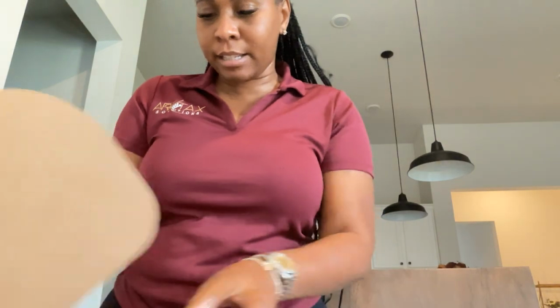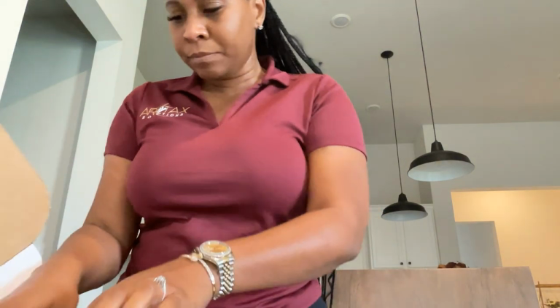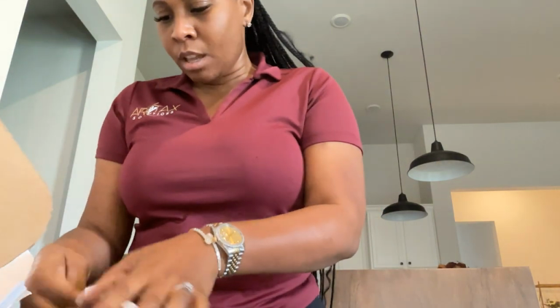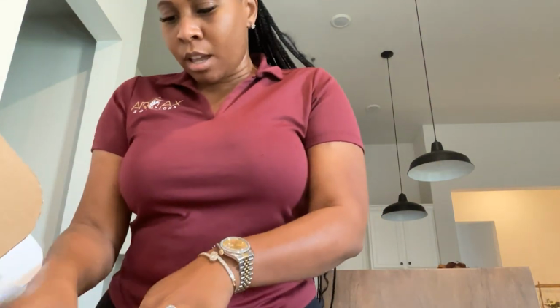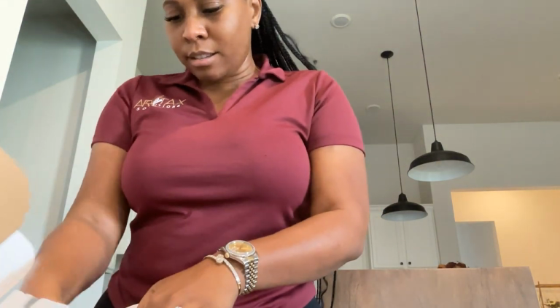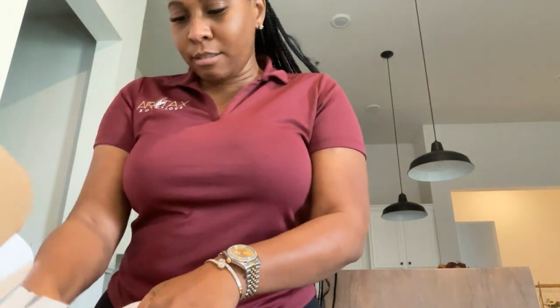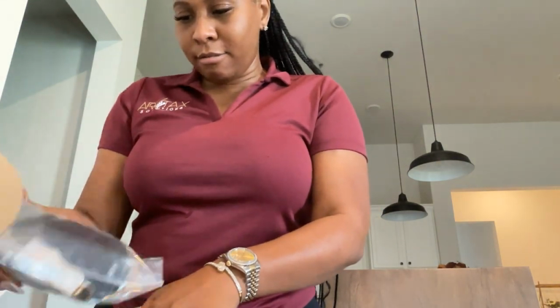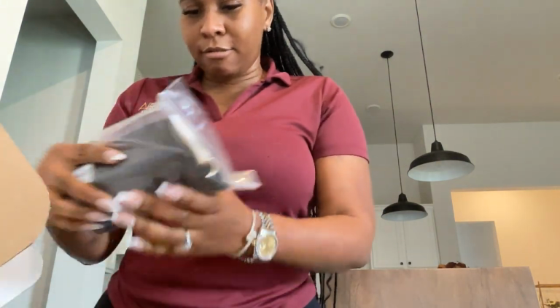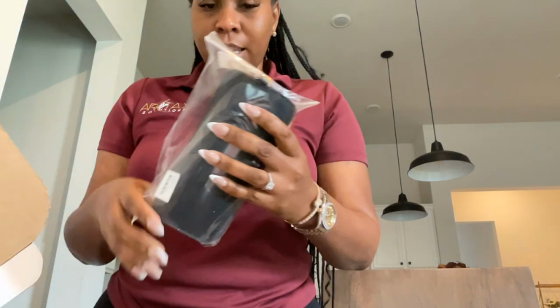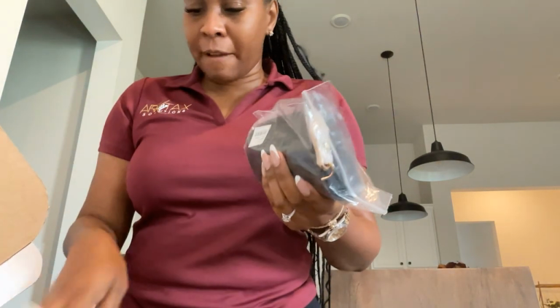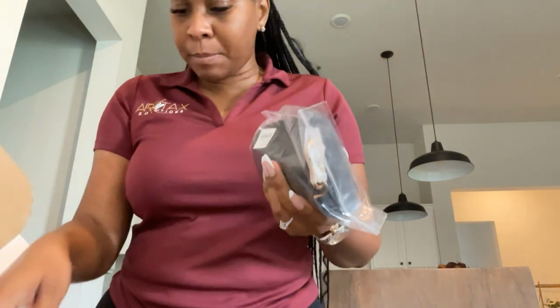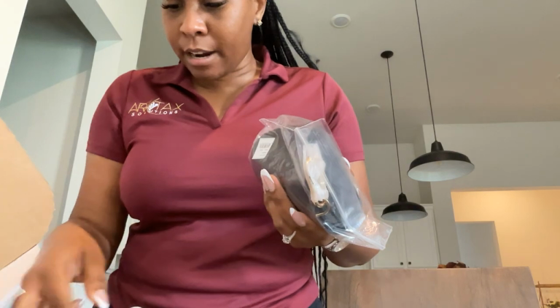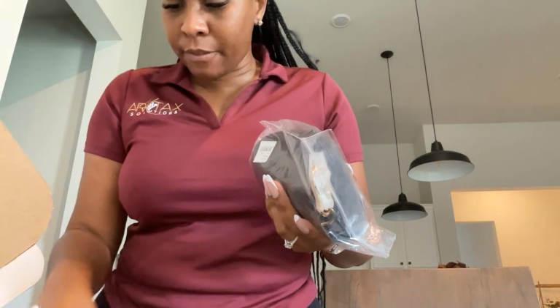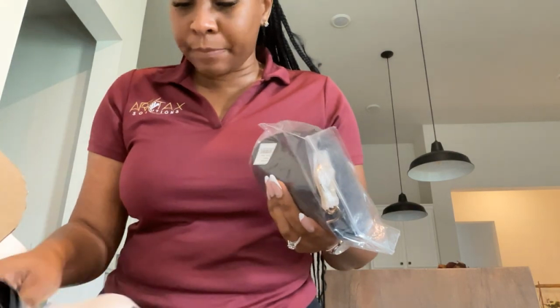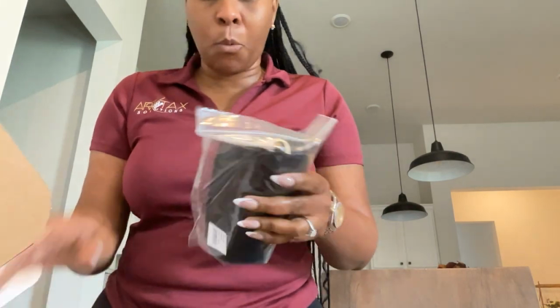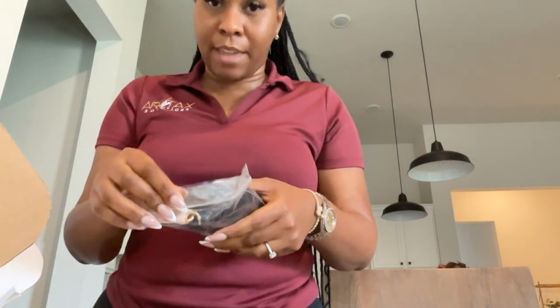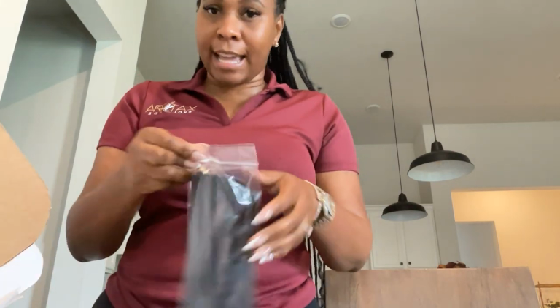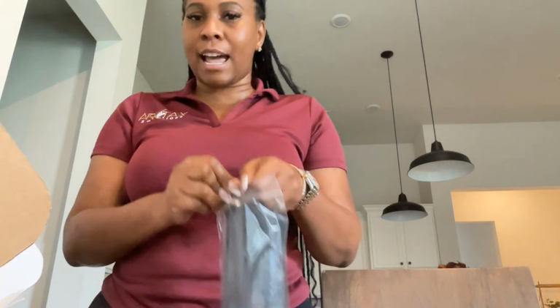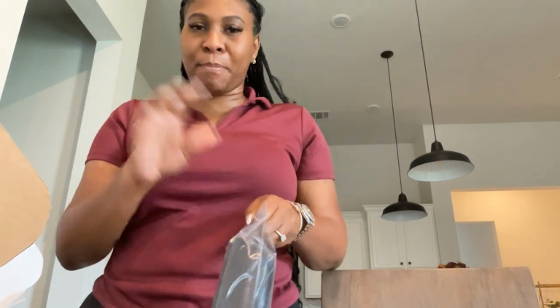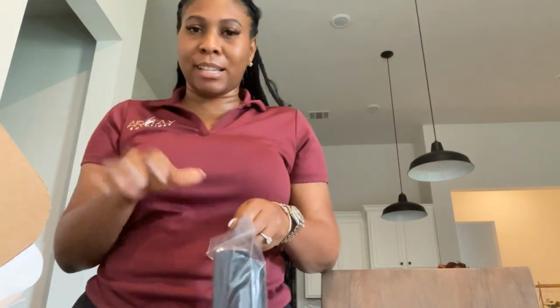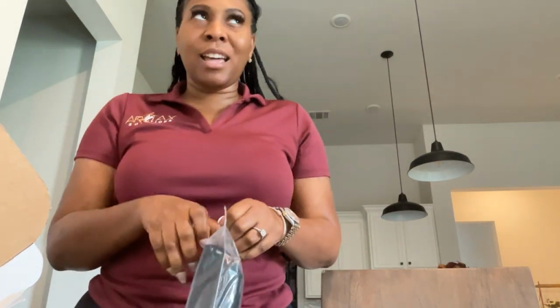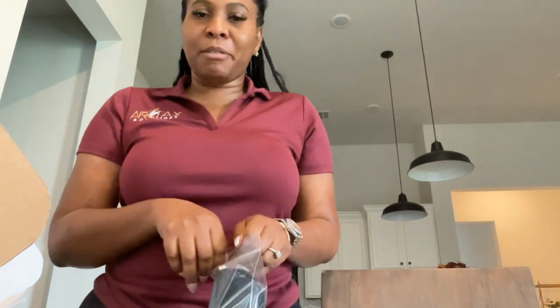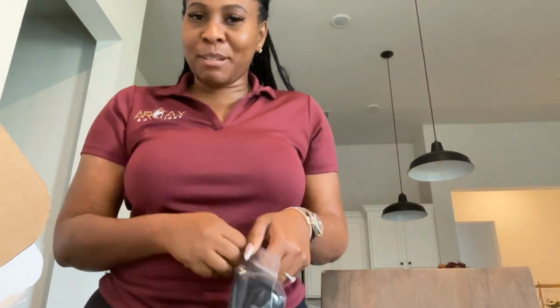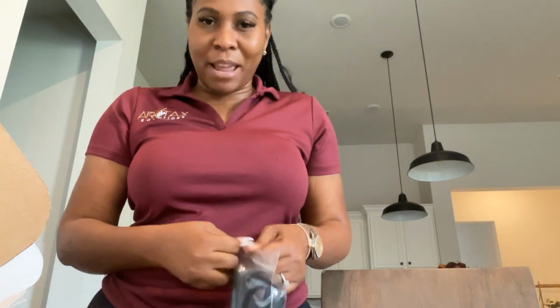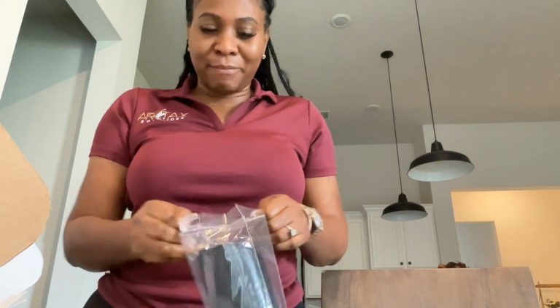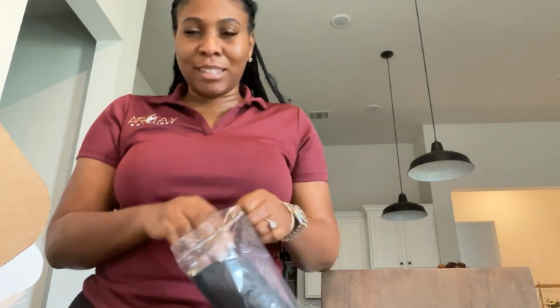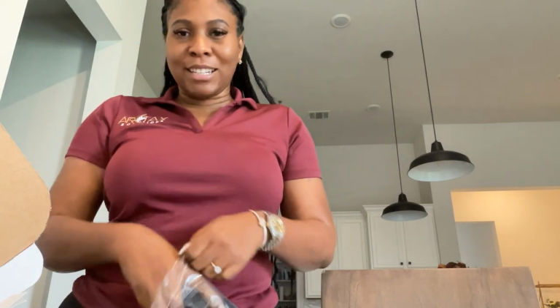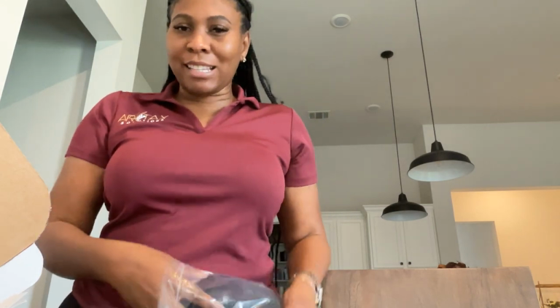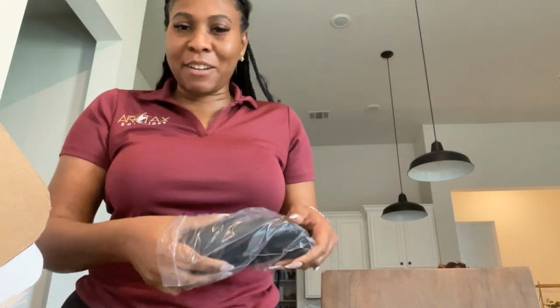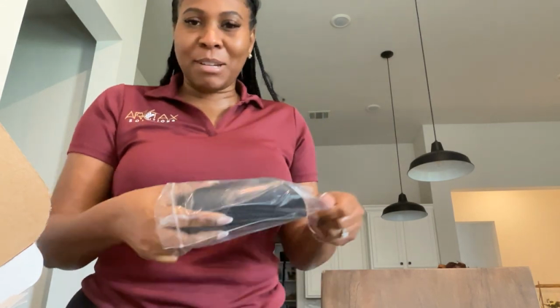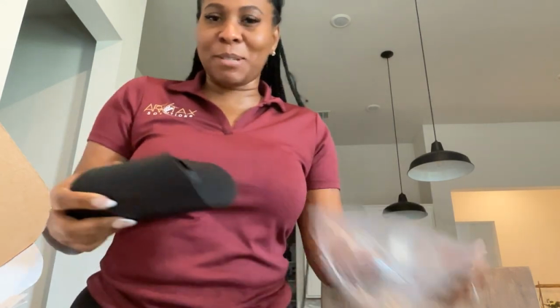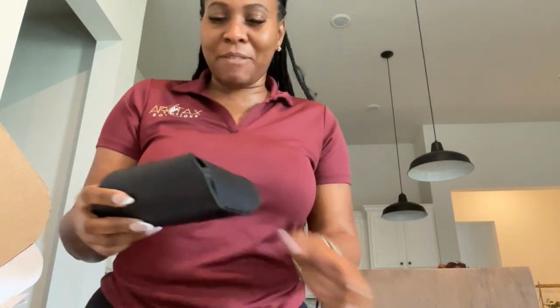This is my first pair of the Loewe glasses. A lot of people pronounce it 'Lowy,' but it's really 'Low-eh-vay.' Shout out to Eric for letting me know that it was Loewe.